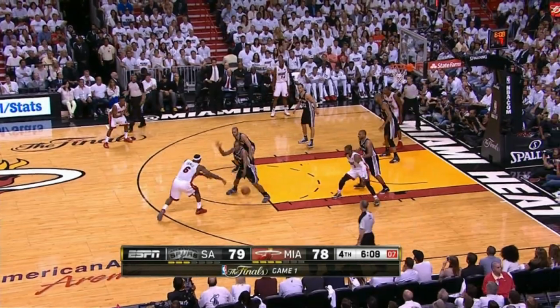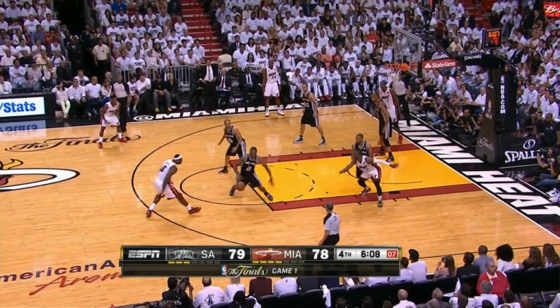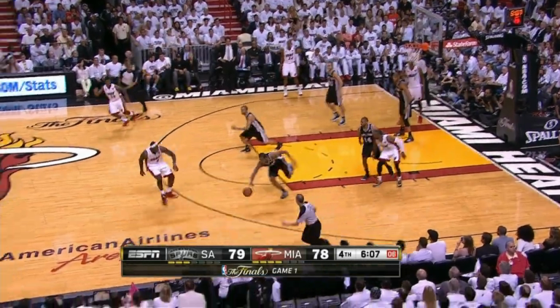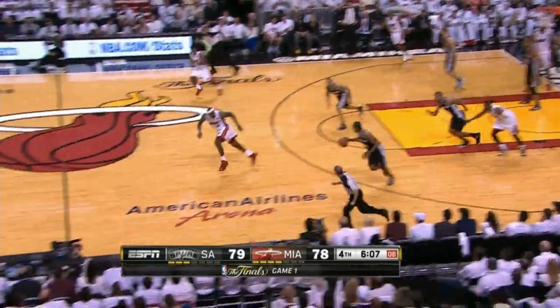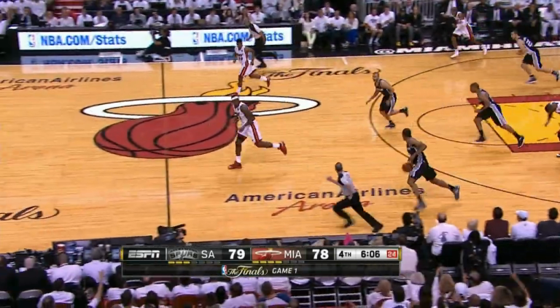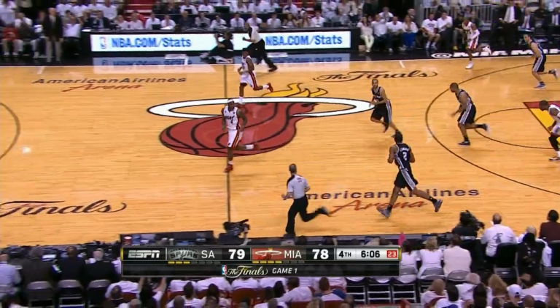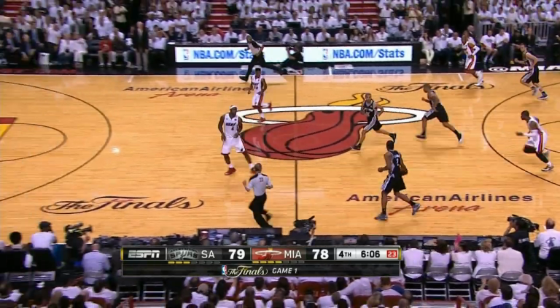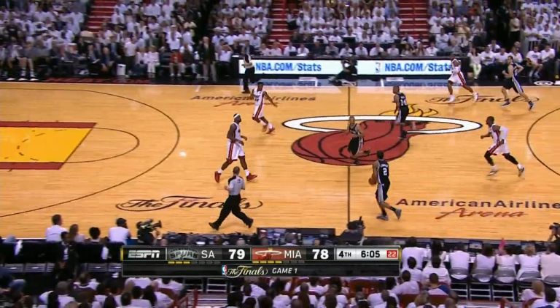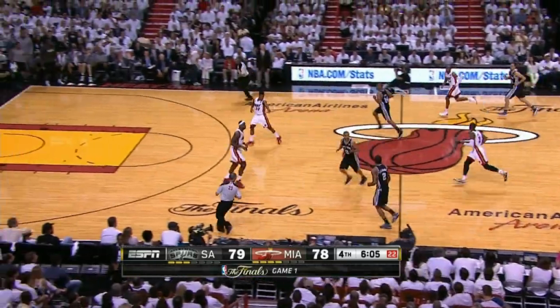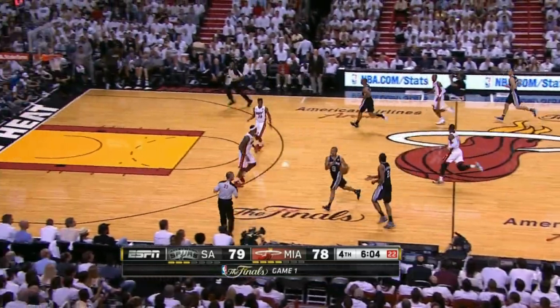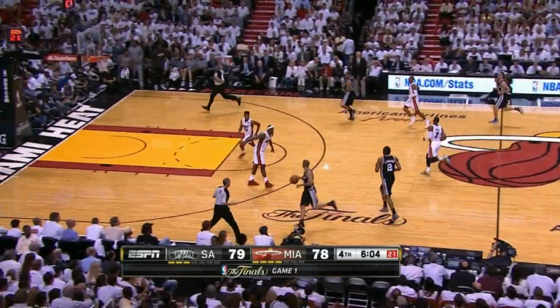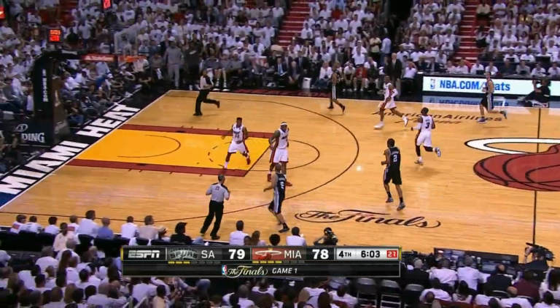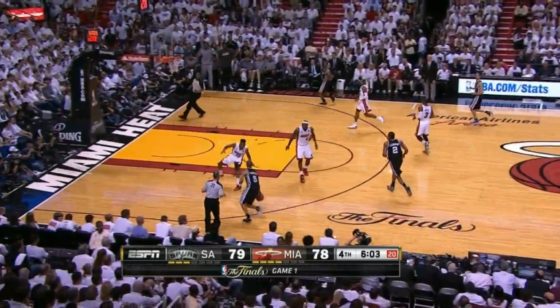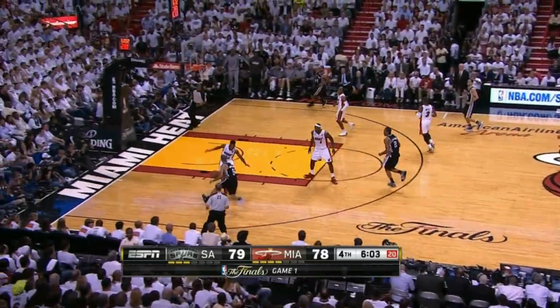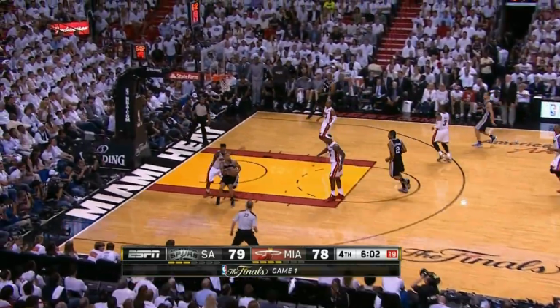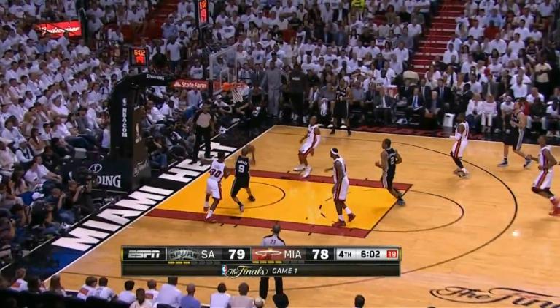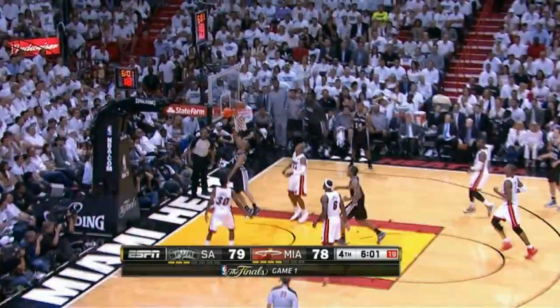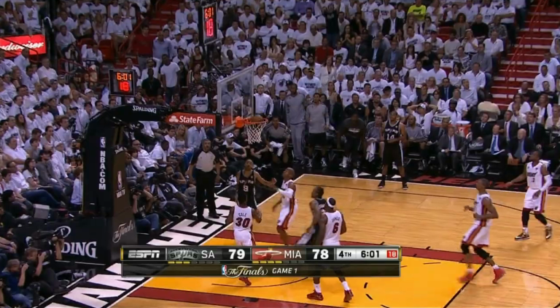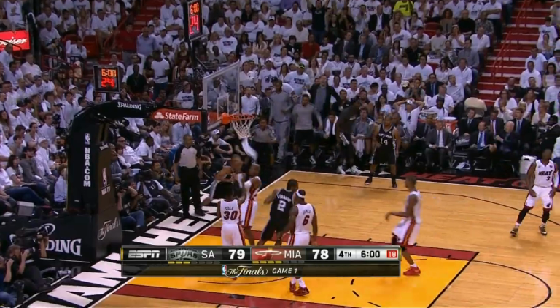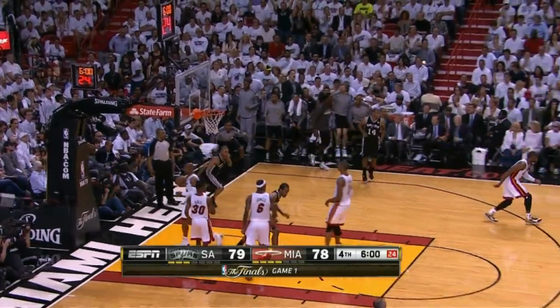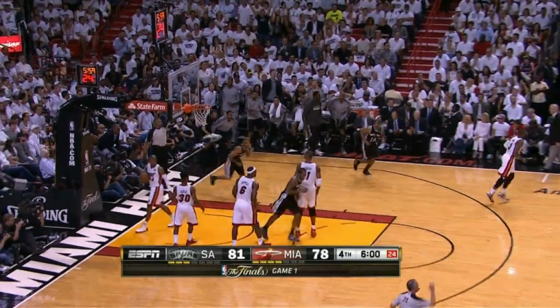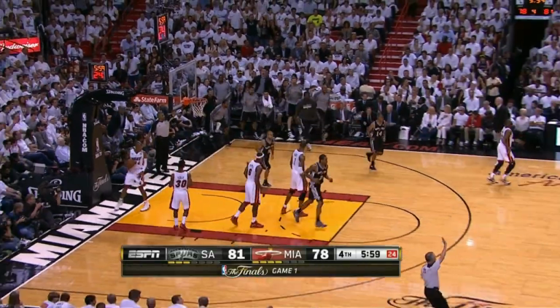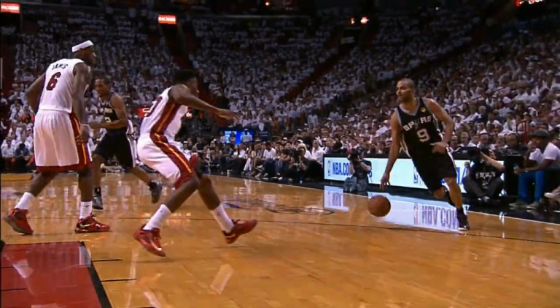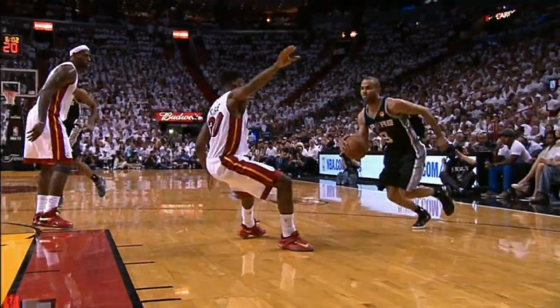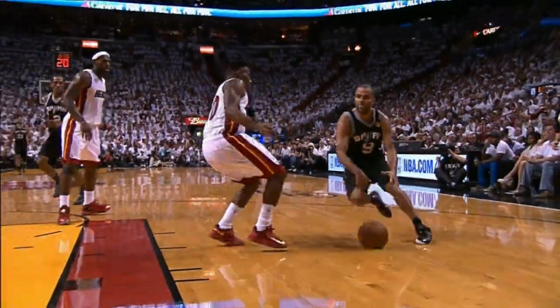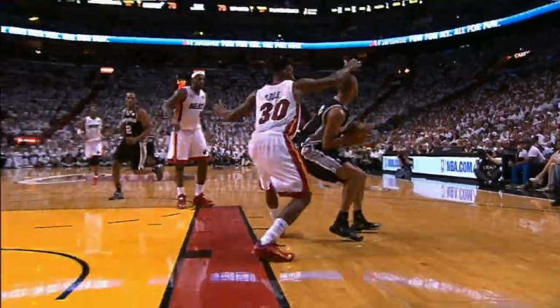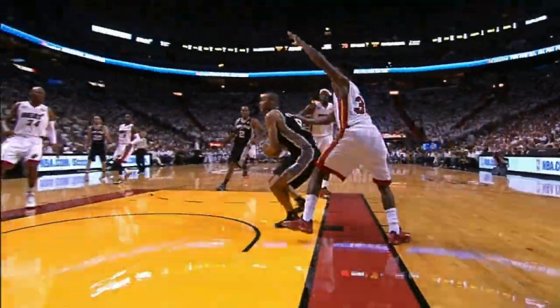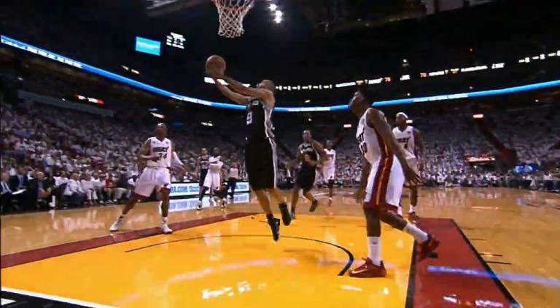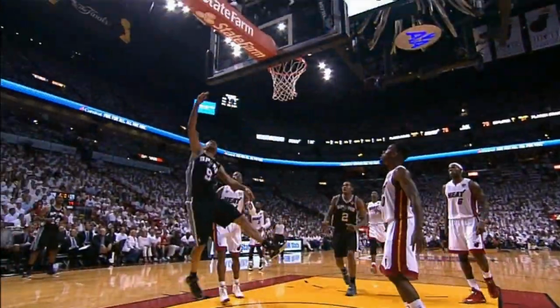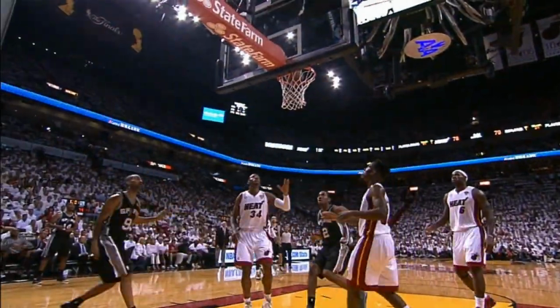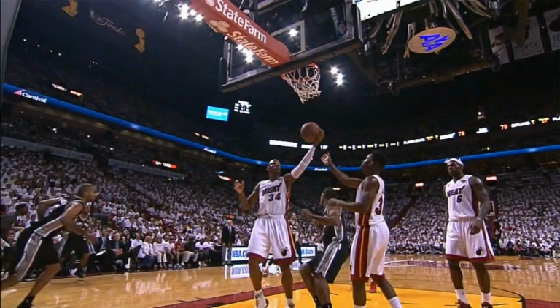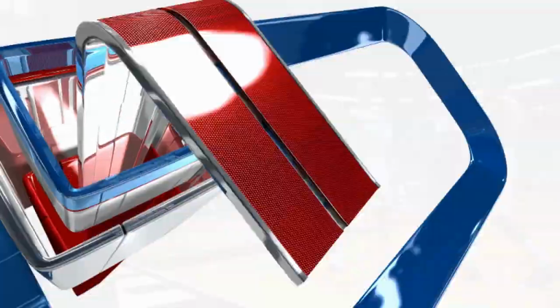A whole lot of great defense played by the San Antonio Spurs. Kawhi Leonard getting the turnover, and then on the other end, it is Tony Parker — Parker spinning his way past Norris Cole.